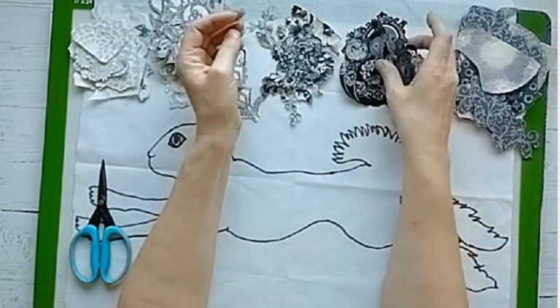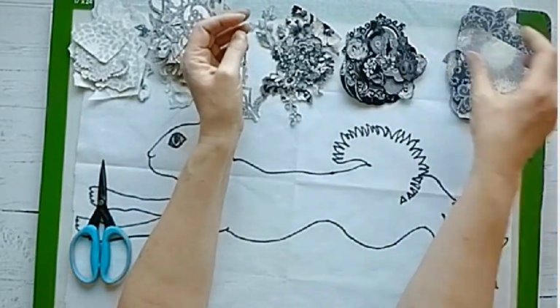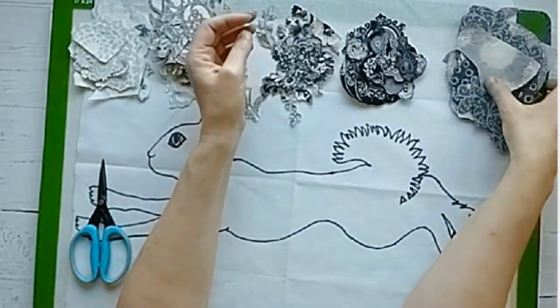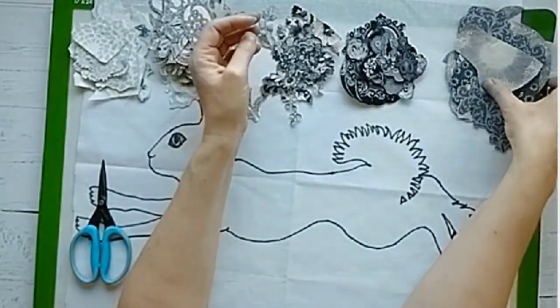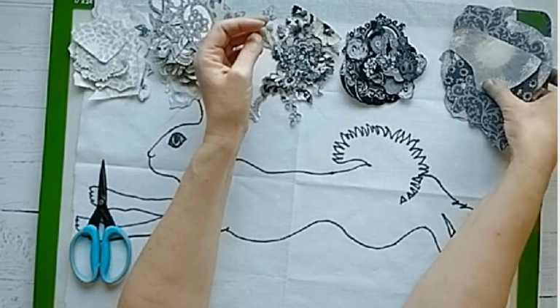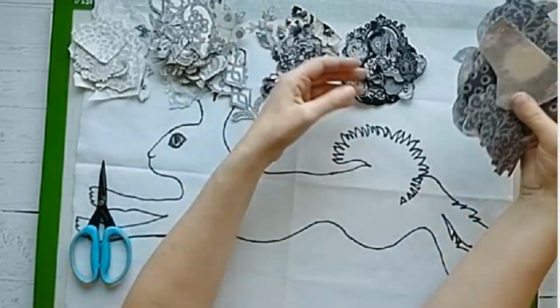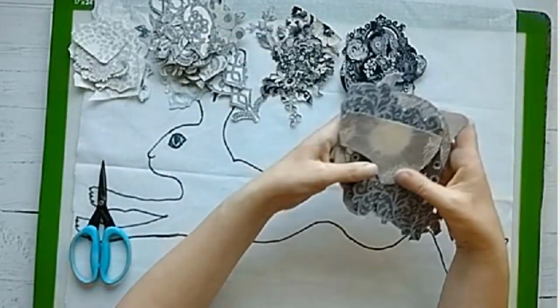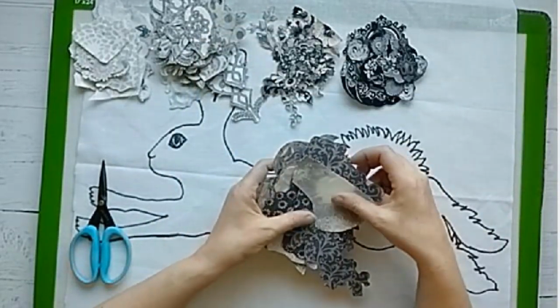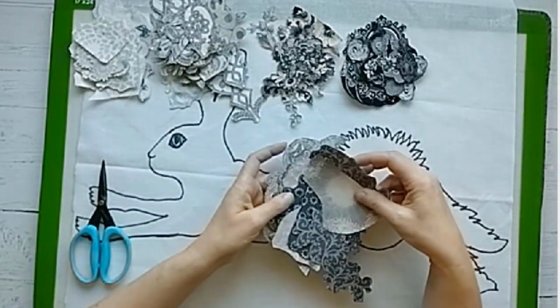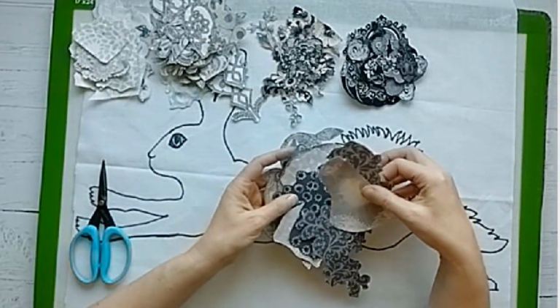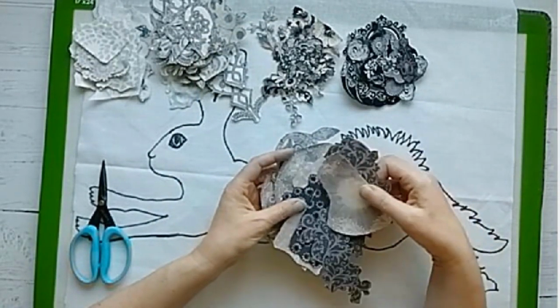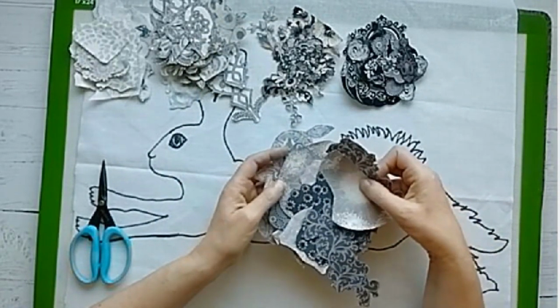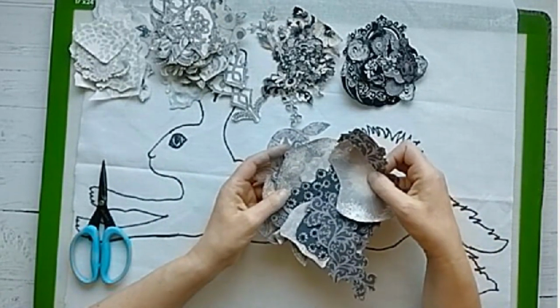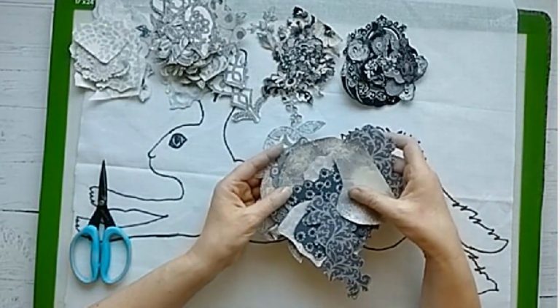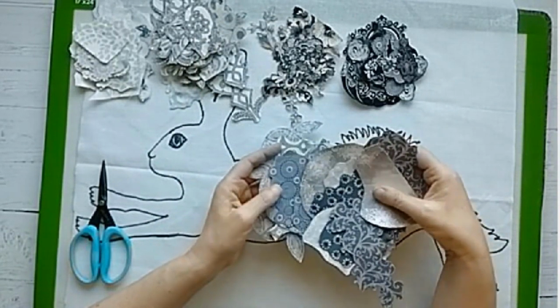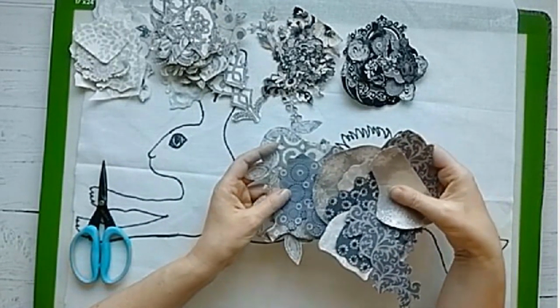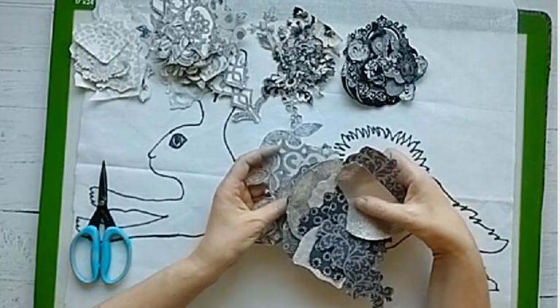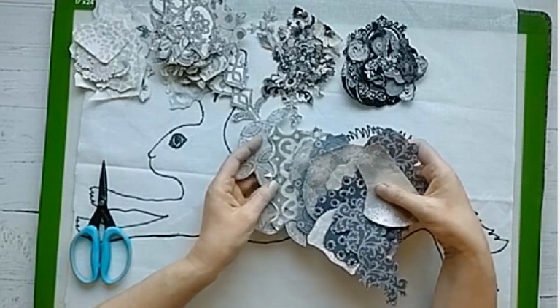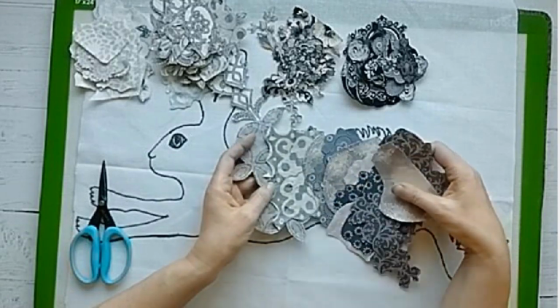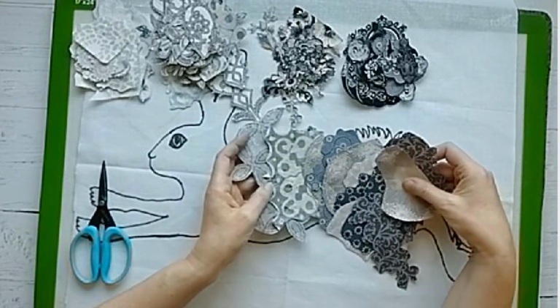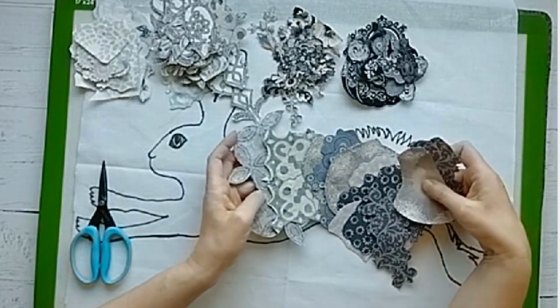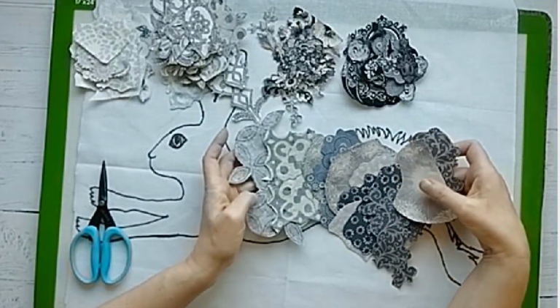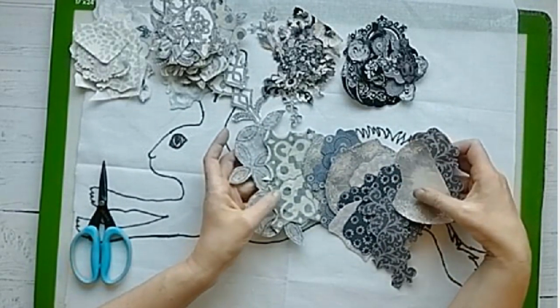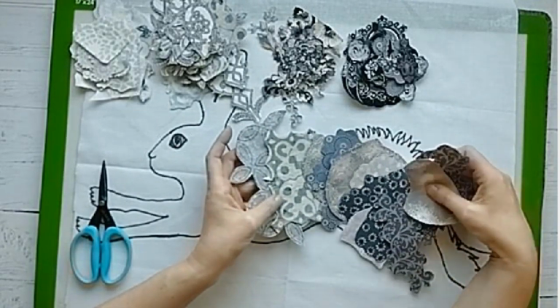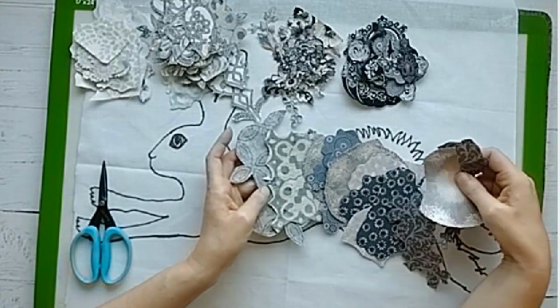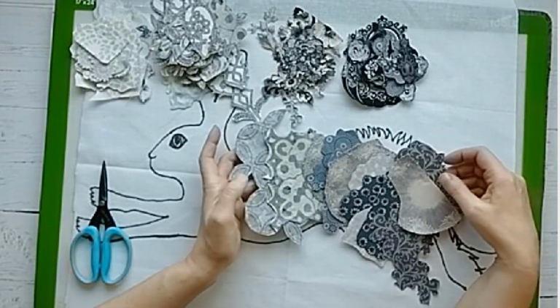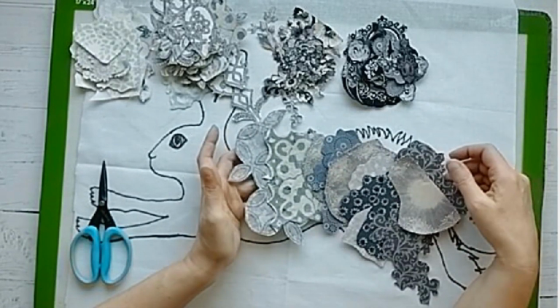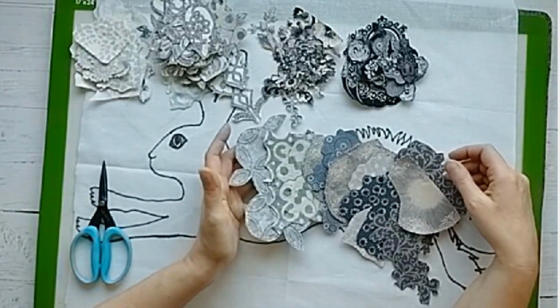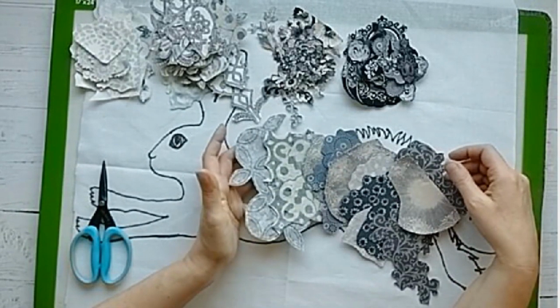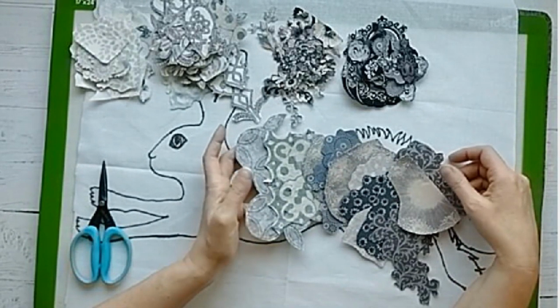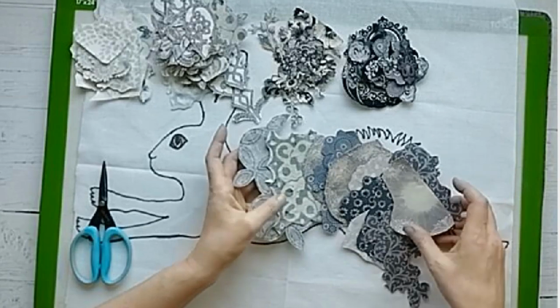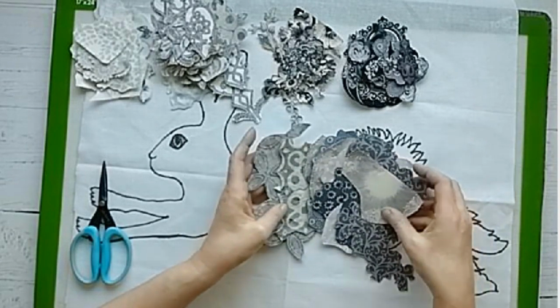This pile here is just large pieces that I think I might want to use in the background as my foundation pieces. I have a range of values here from light to dark.